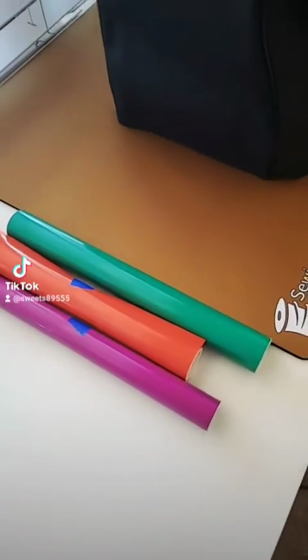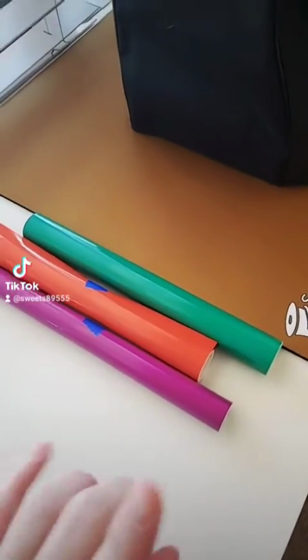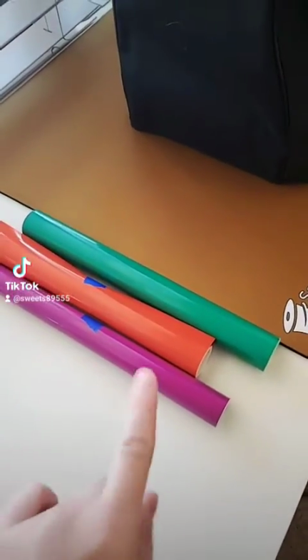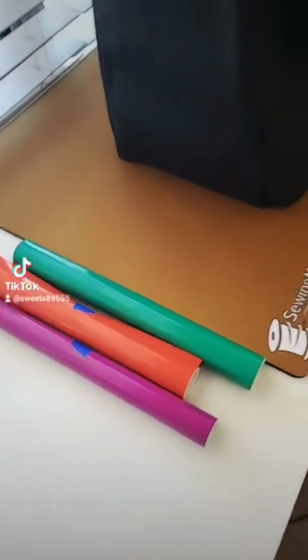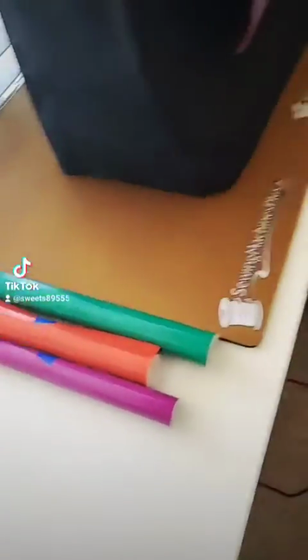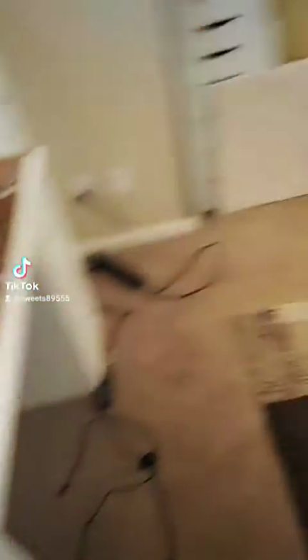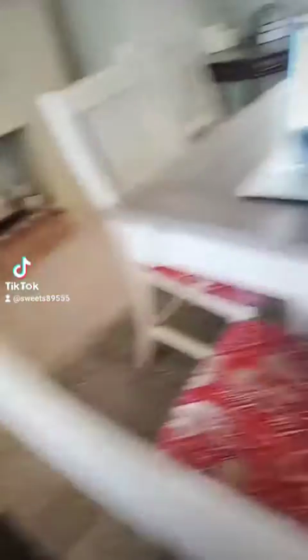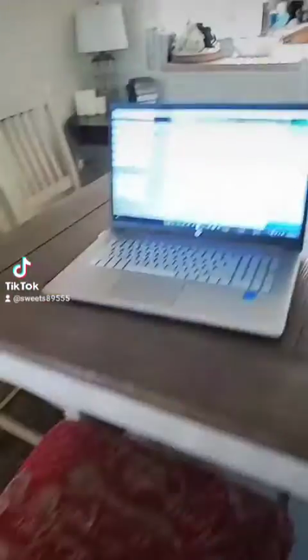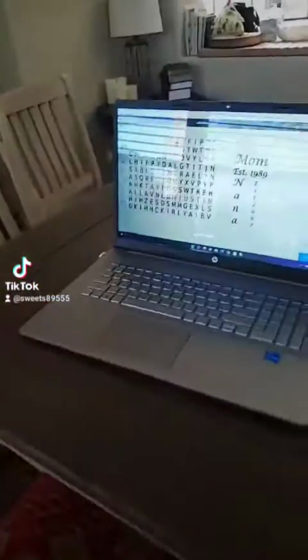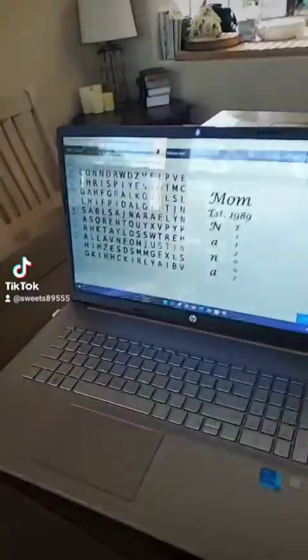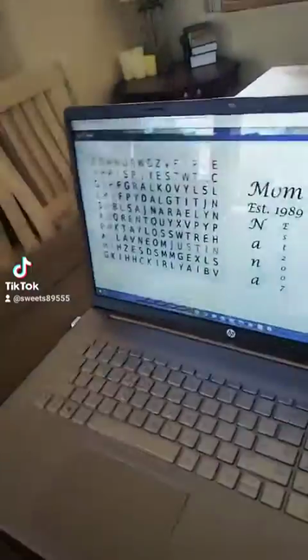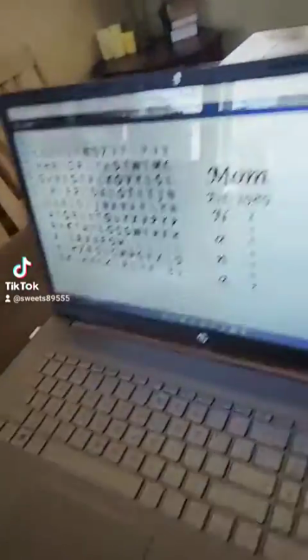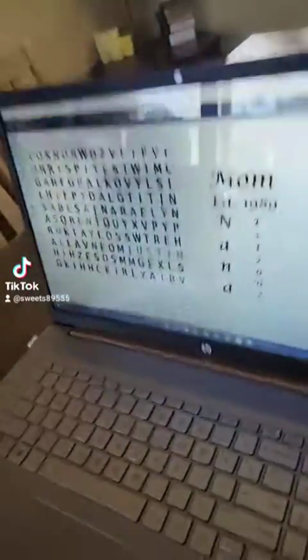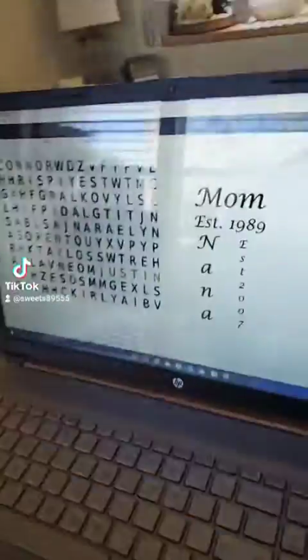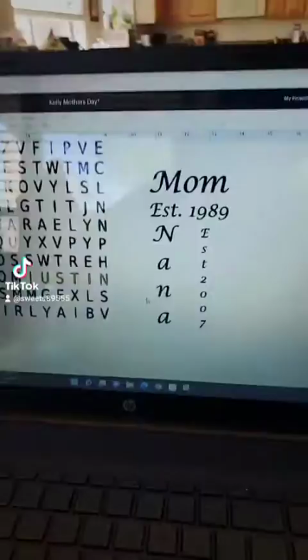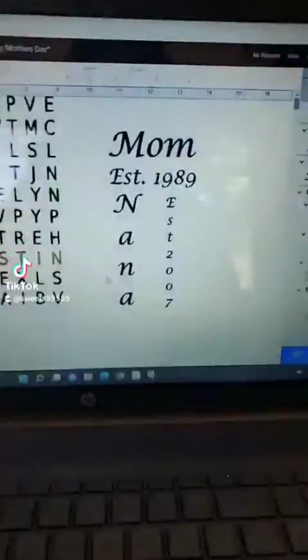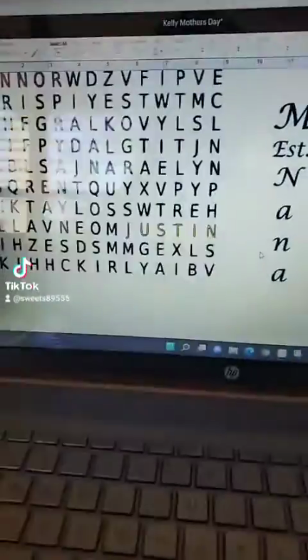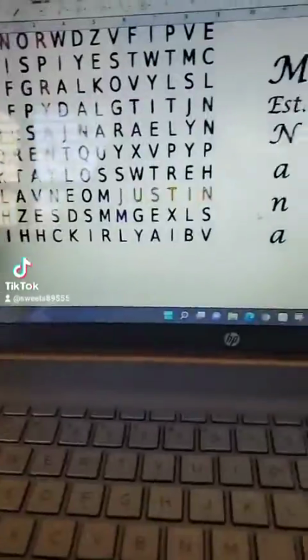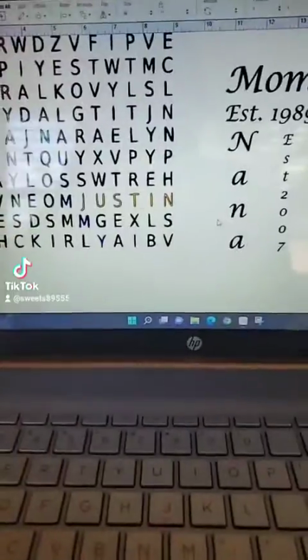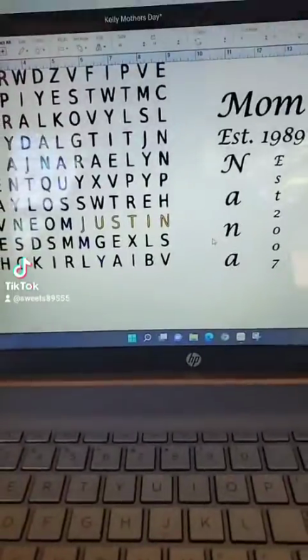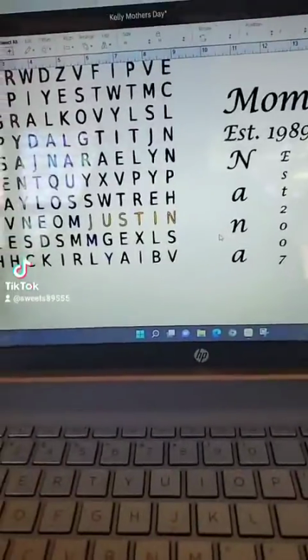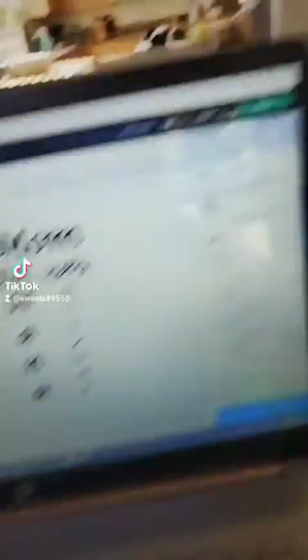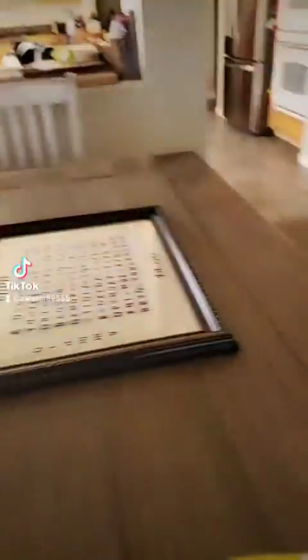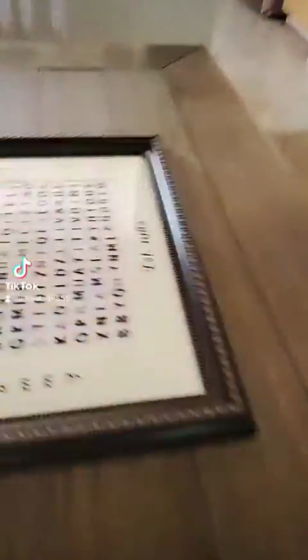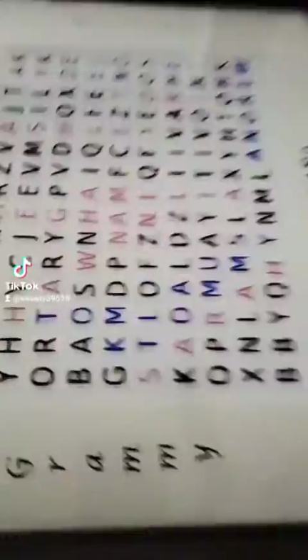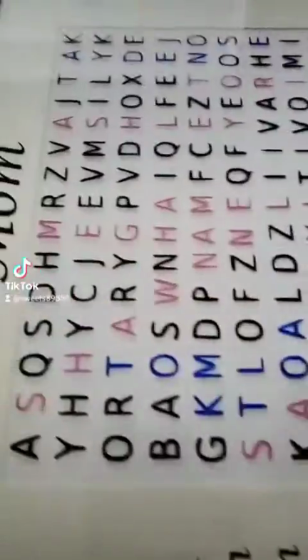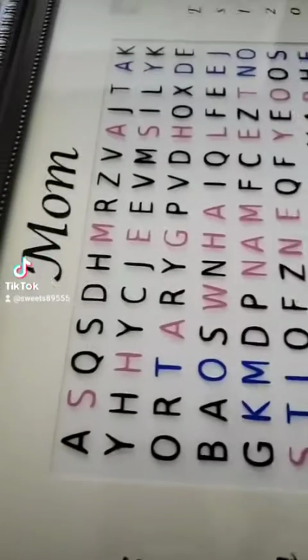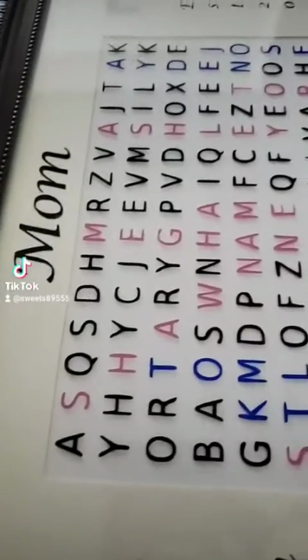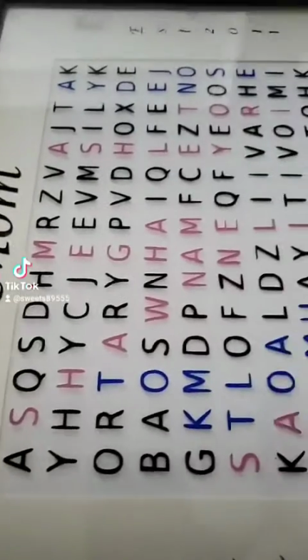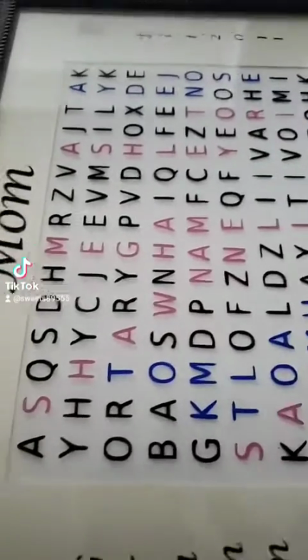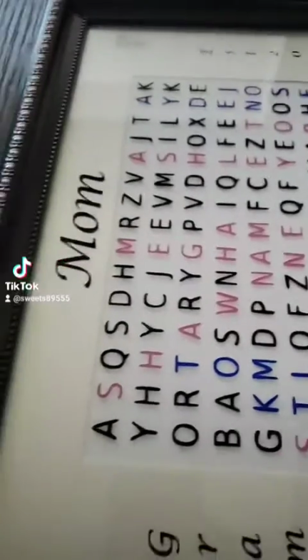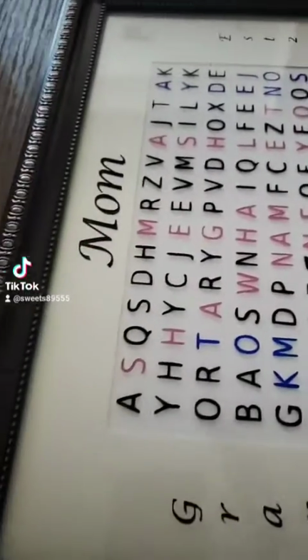My stepmom's, I did matte black and matte pink and matte blue. But again, it's a picture frame so it looks glossy, as you can see. But those are matte colors, actually.